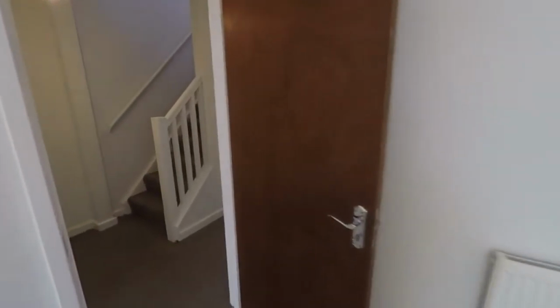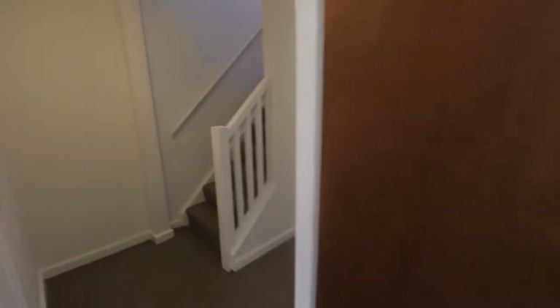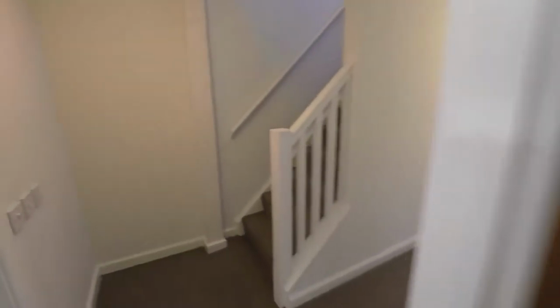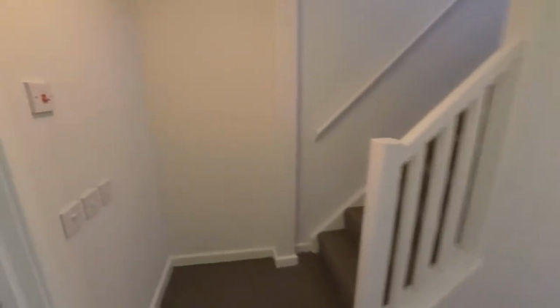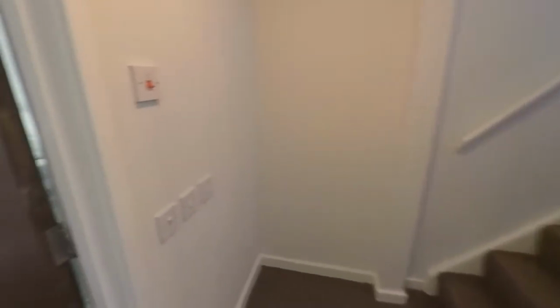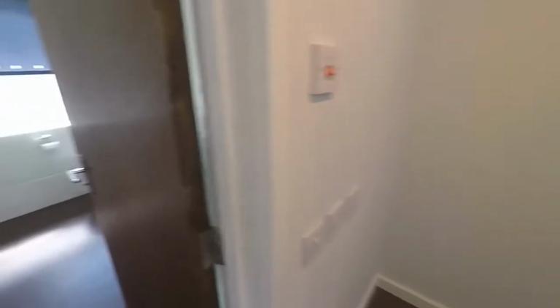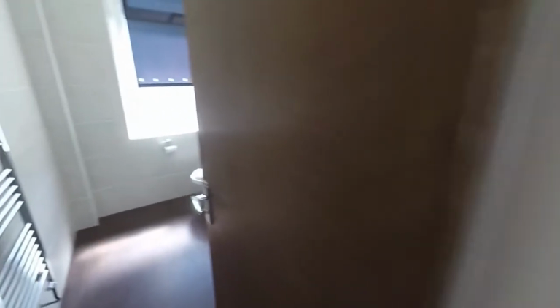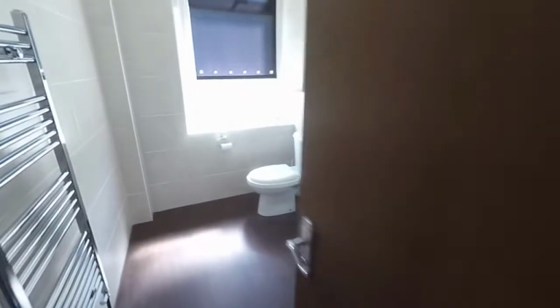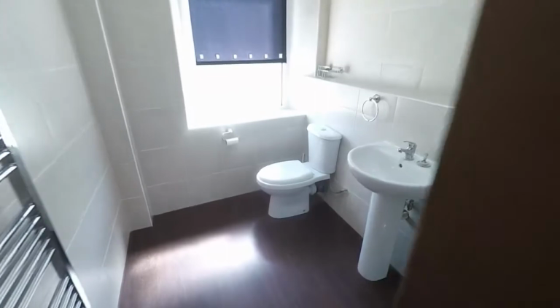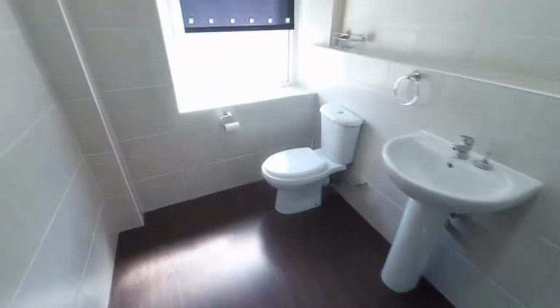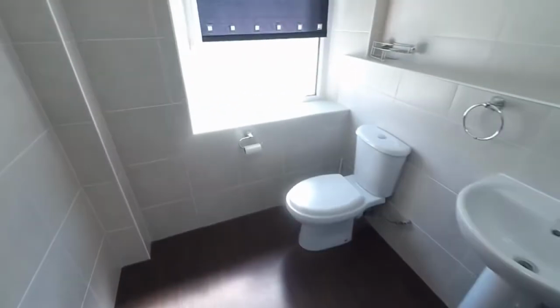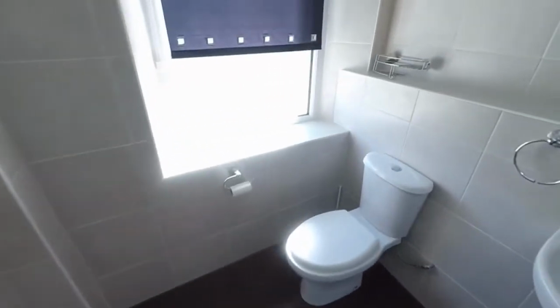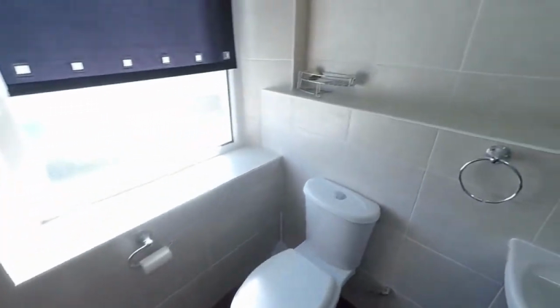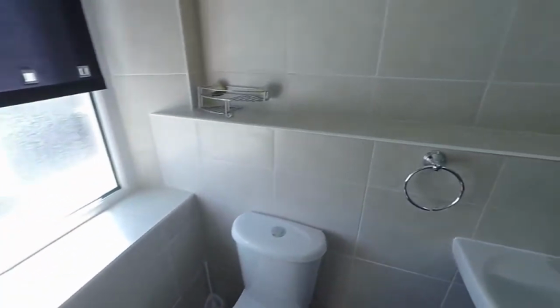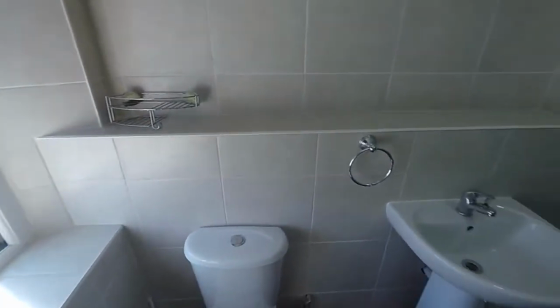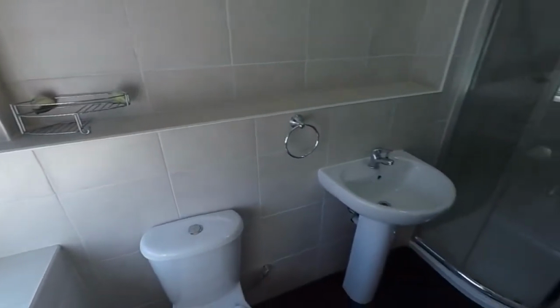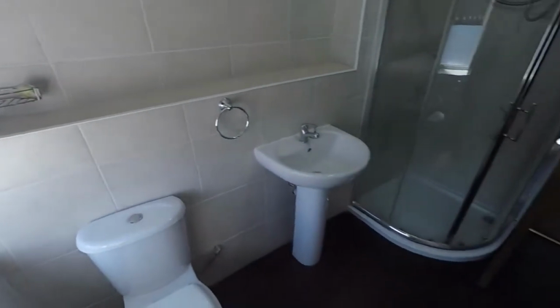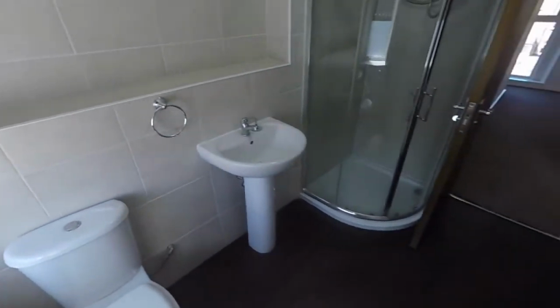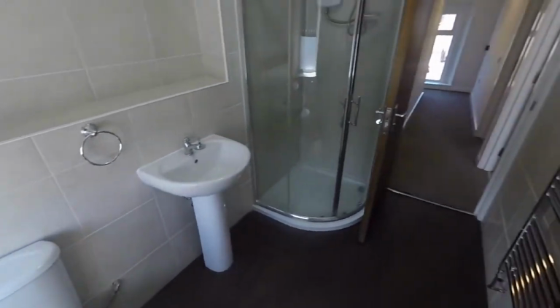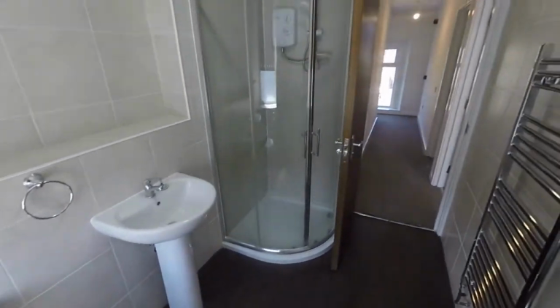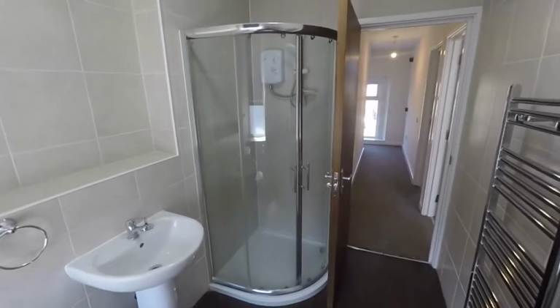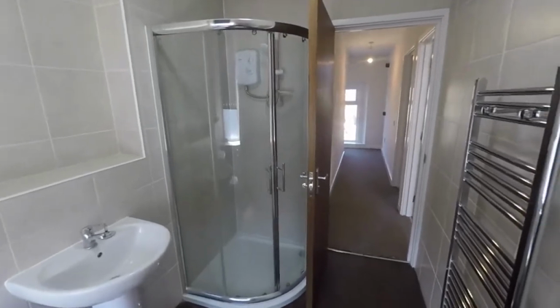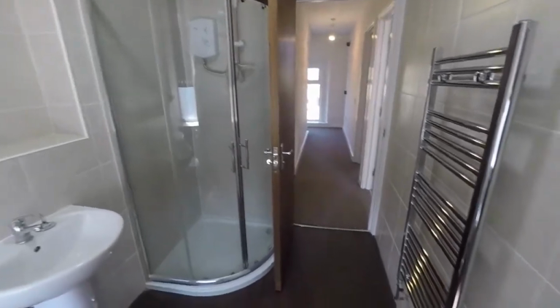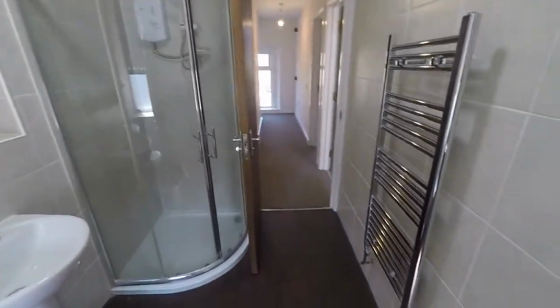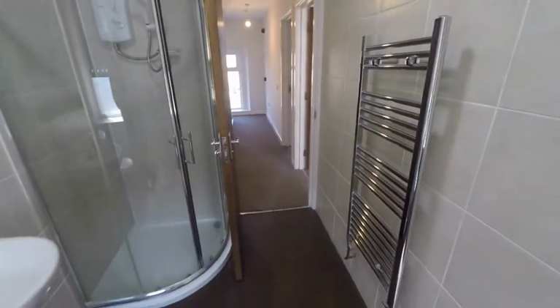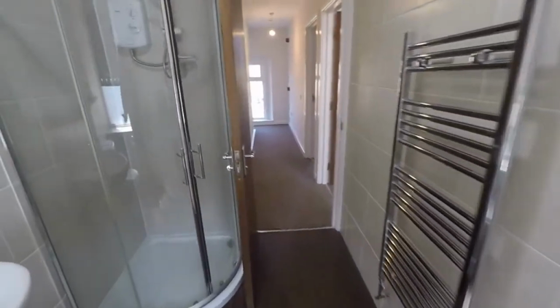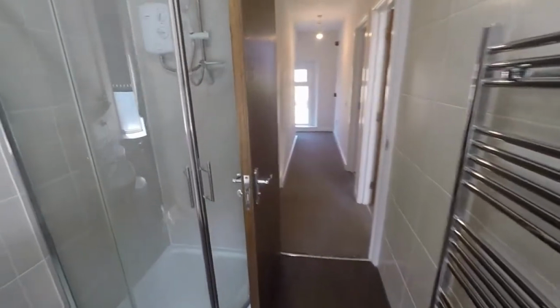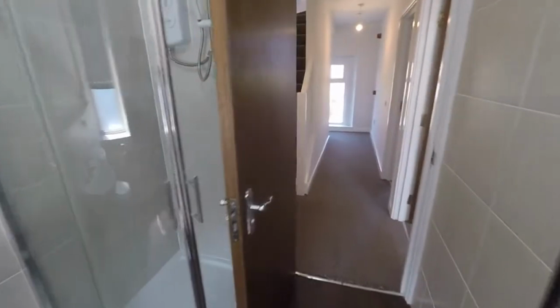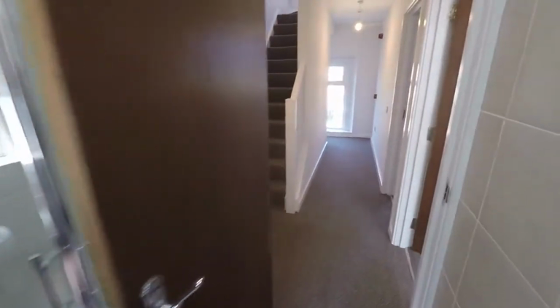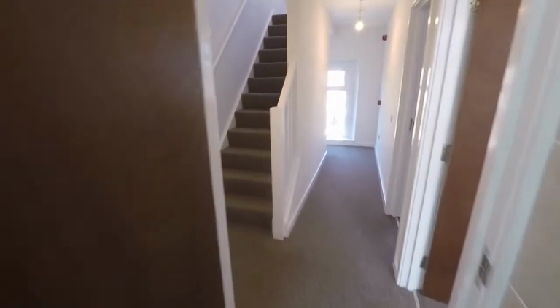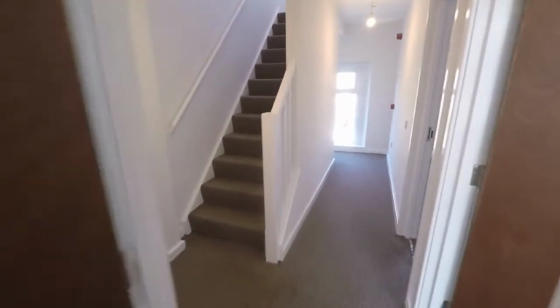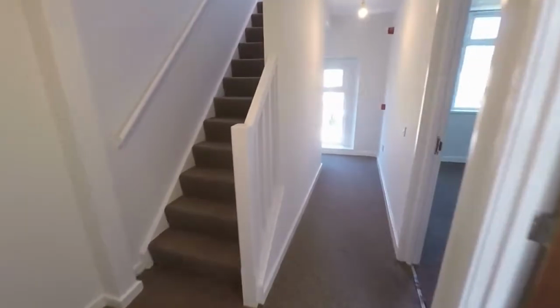We also have another shower room on this level, again very neutral and modern, with your WC, hand basin, and corner shower. If you did want a bath, this bathroom is certainly big enough to accommodate that.